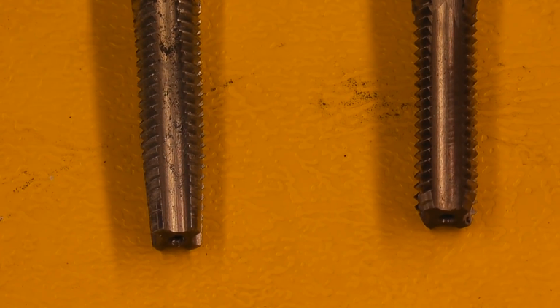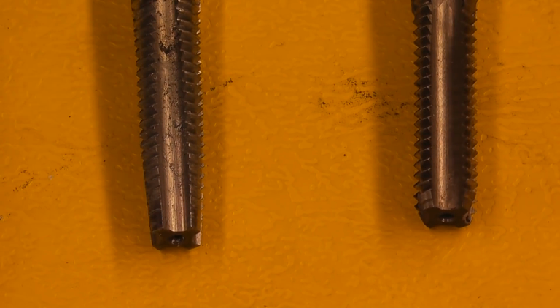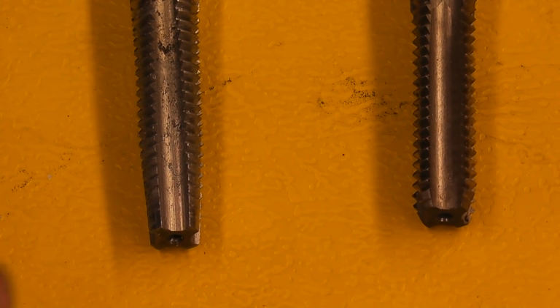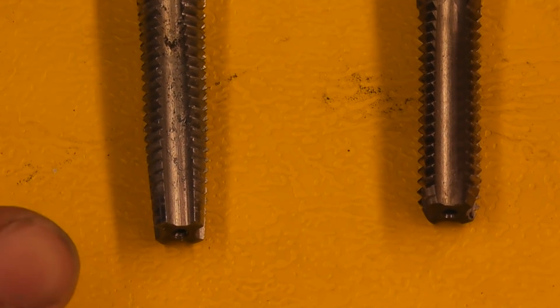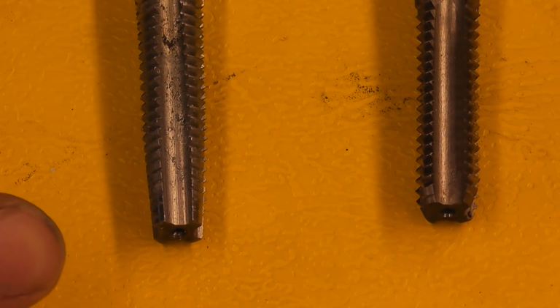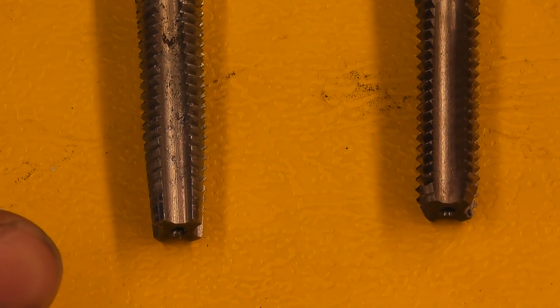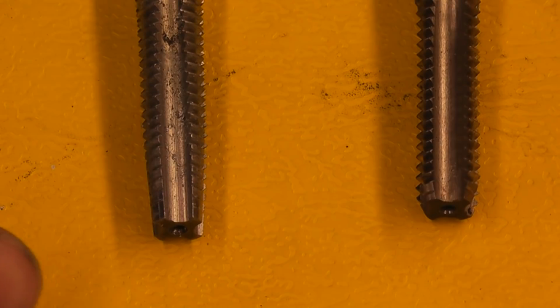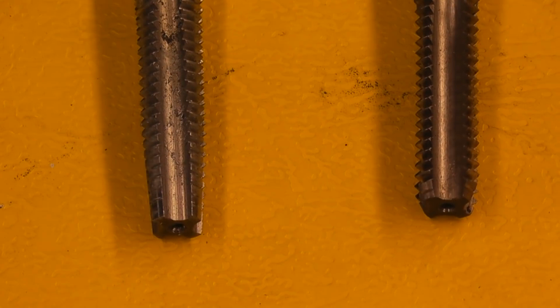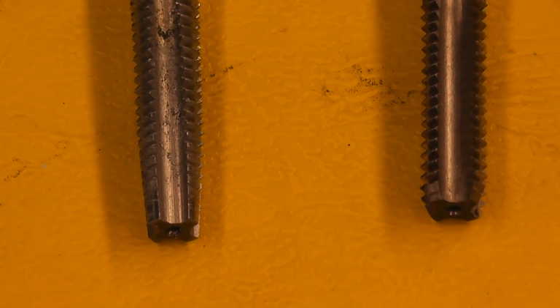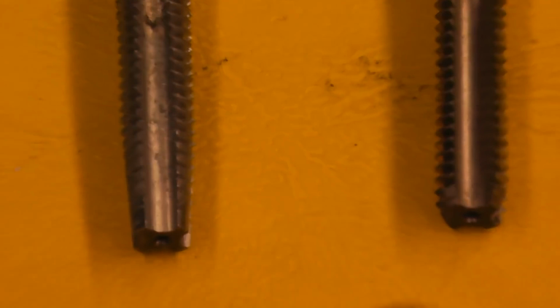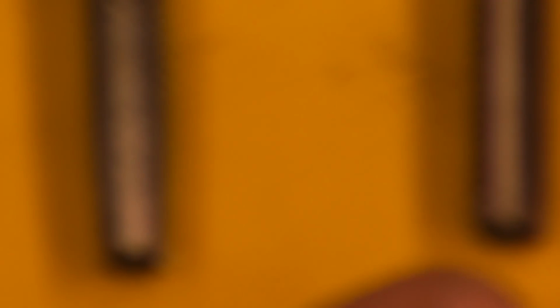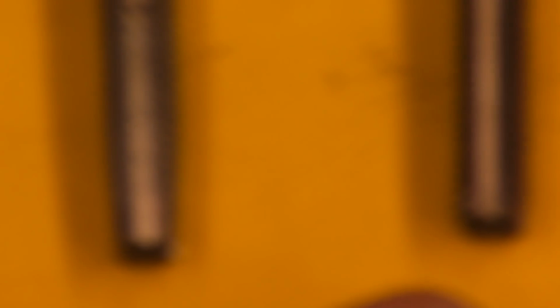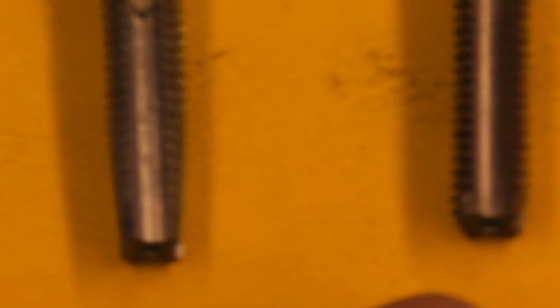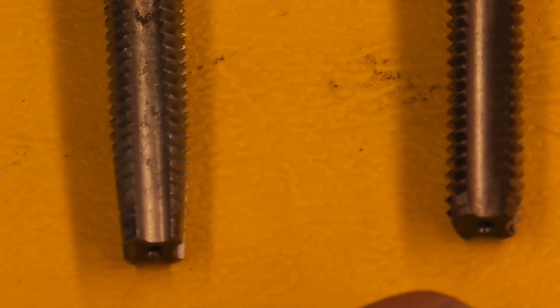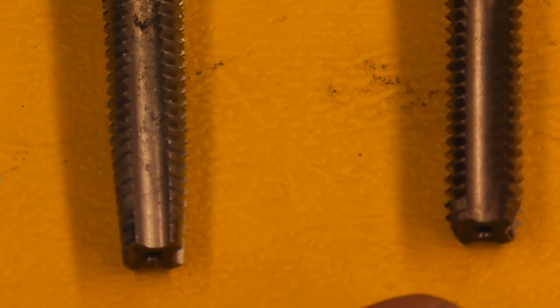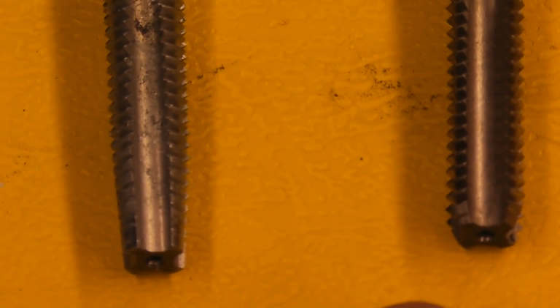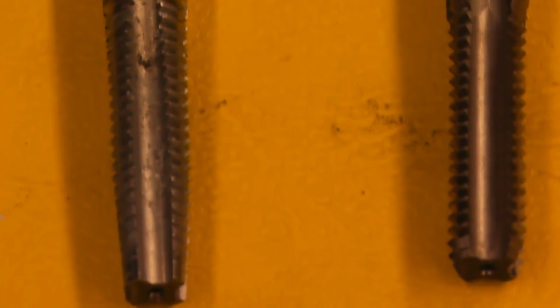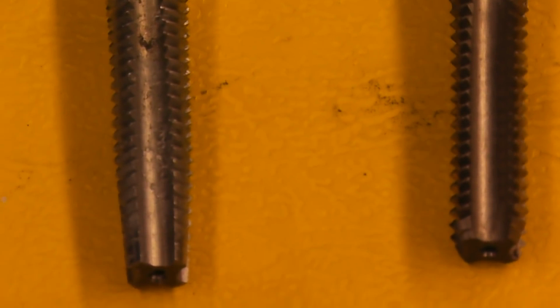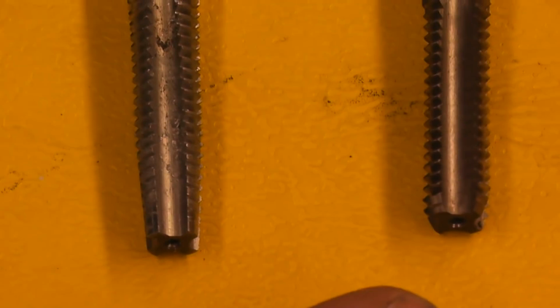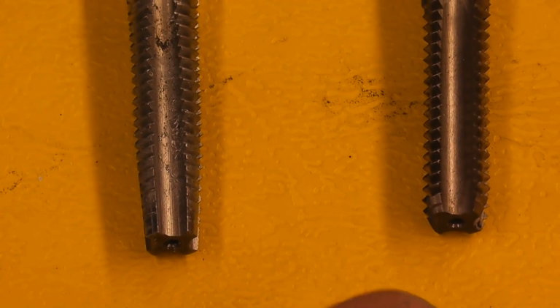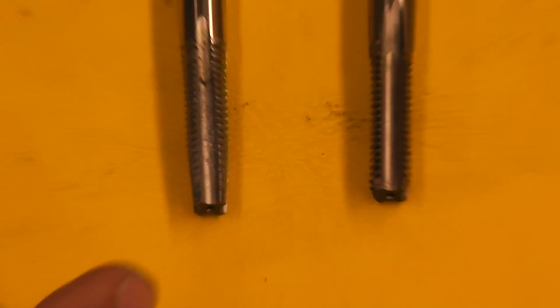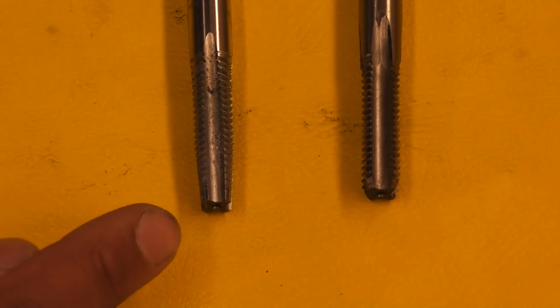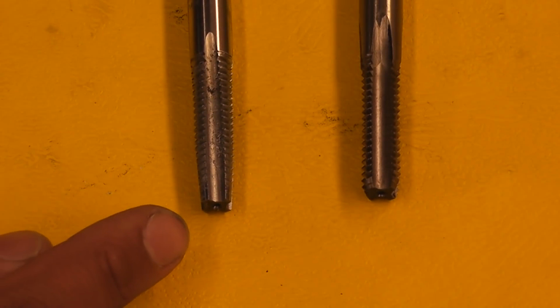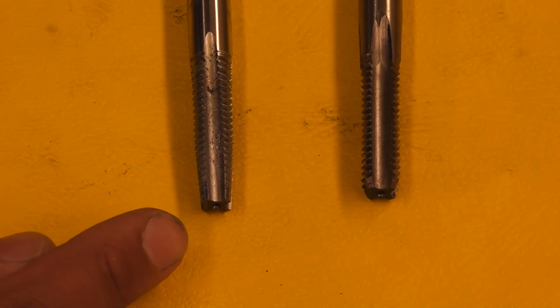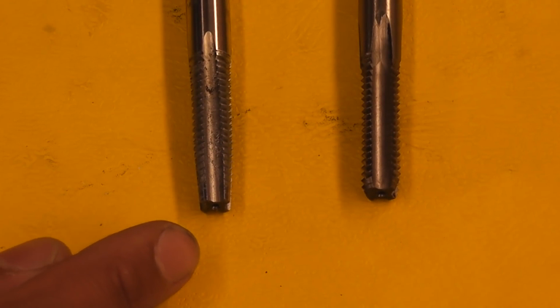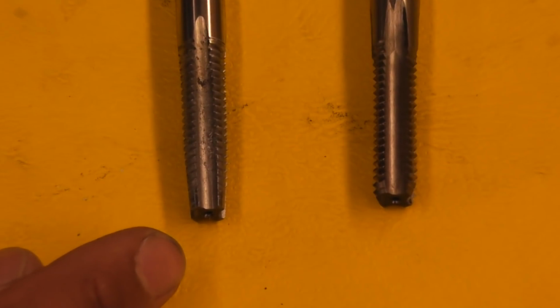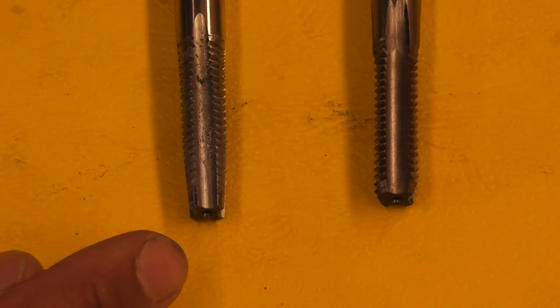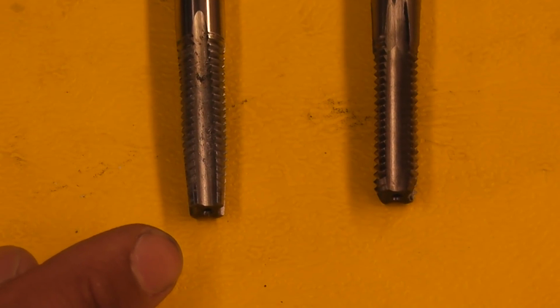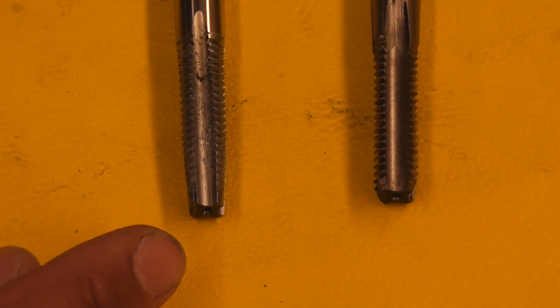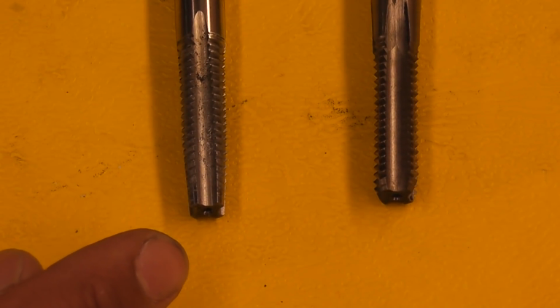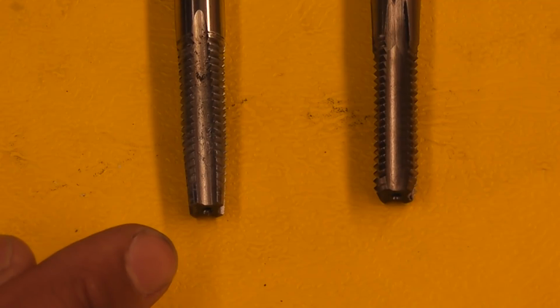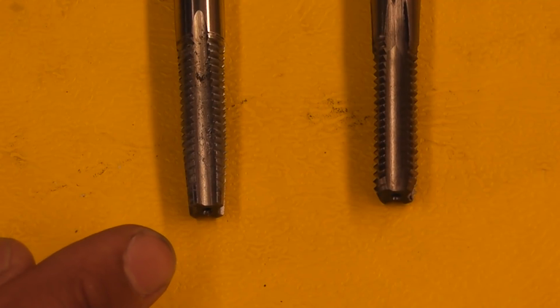There are two different taps here. This one is called a bottoming out tap — it's used for blind holes. And this one is a taper tap, used for through holes or when you're starting off the thread.